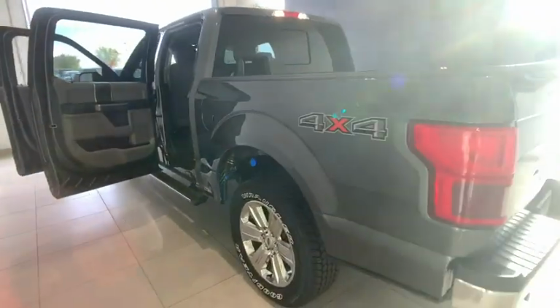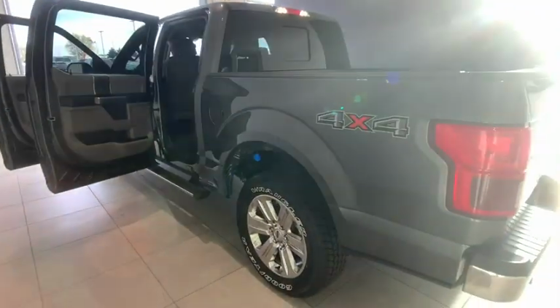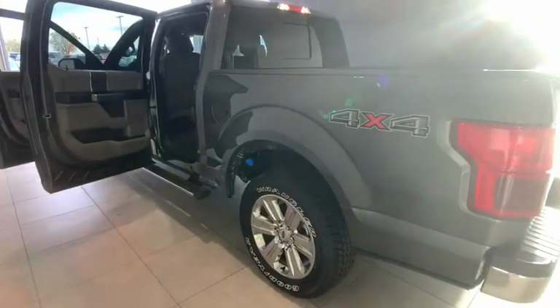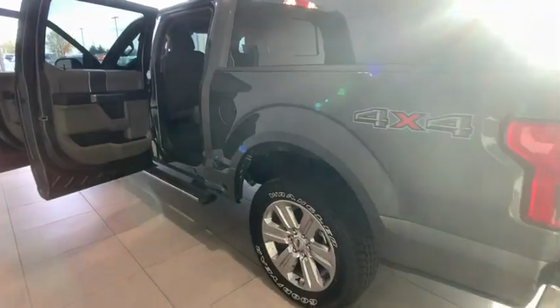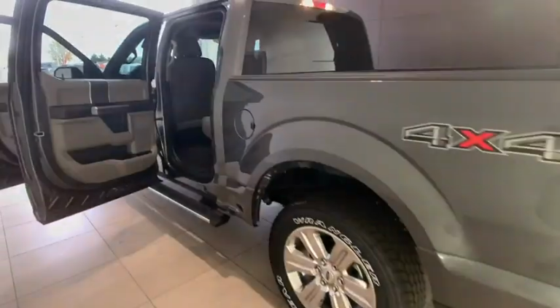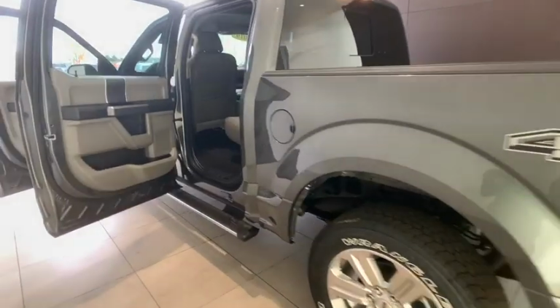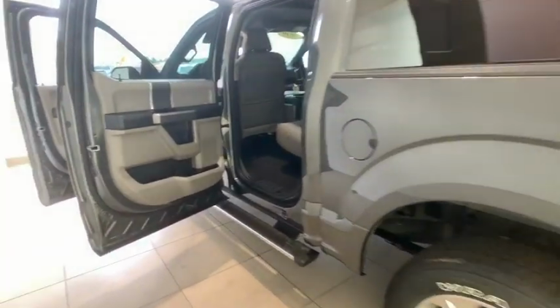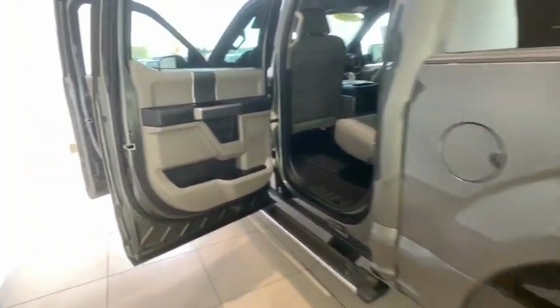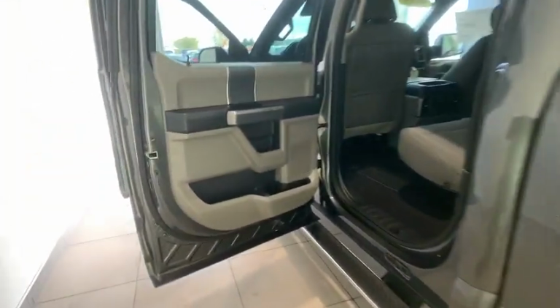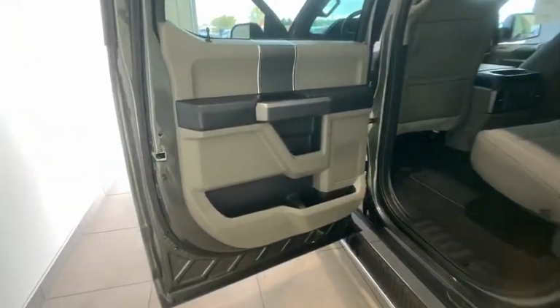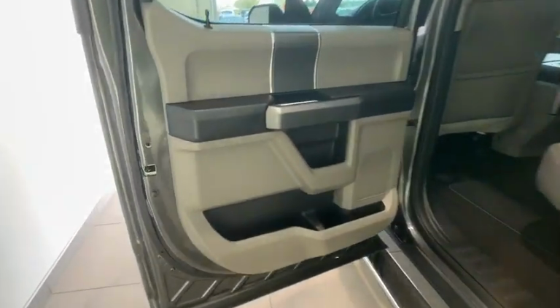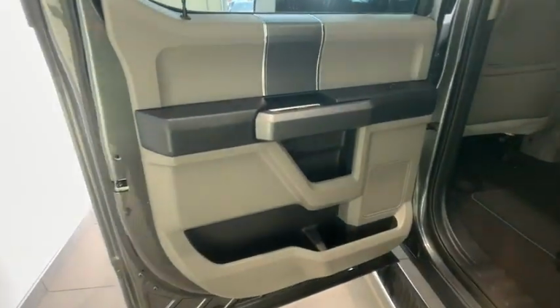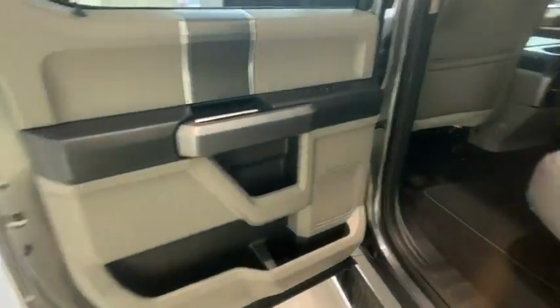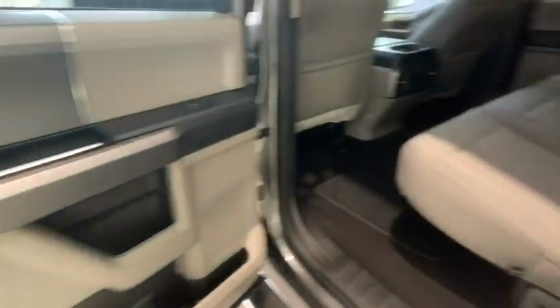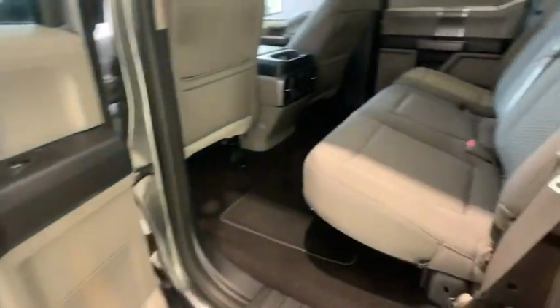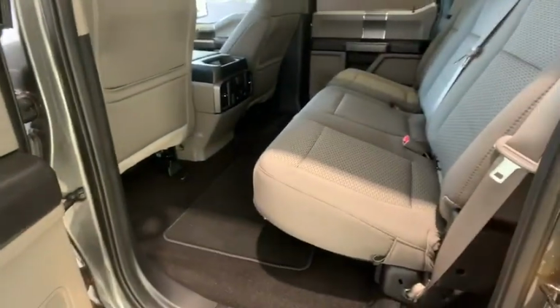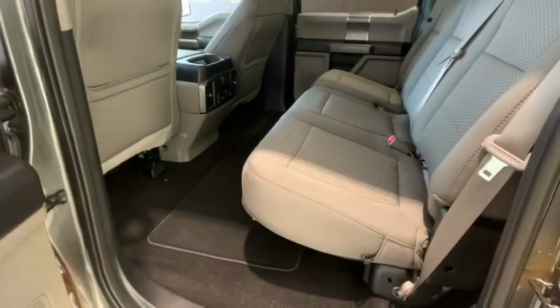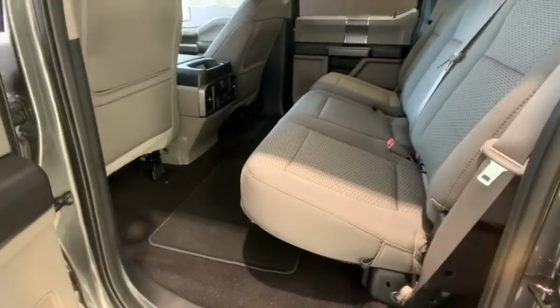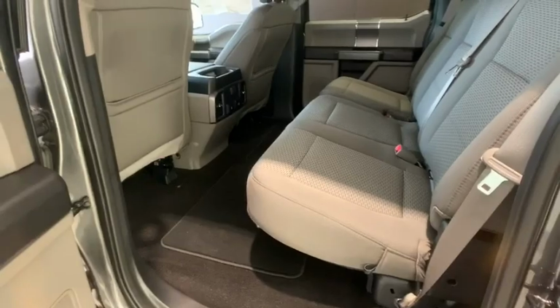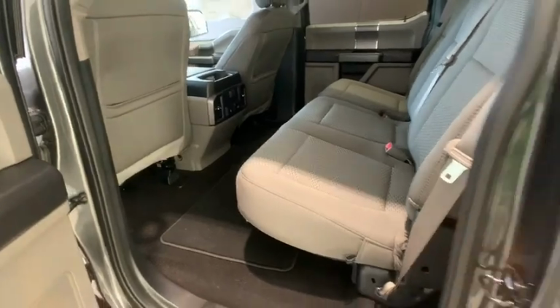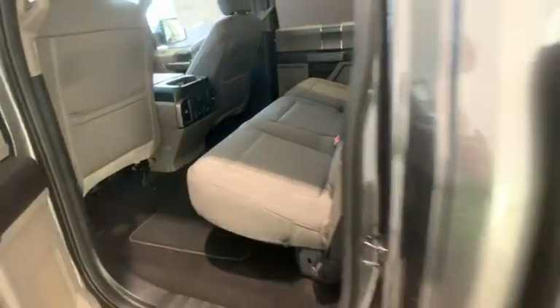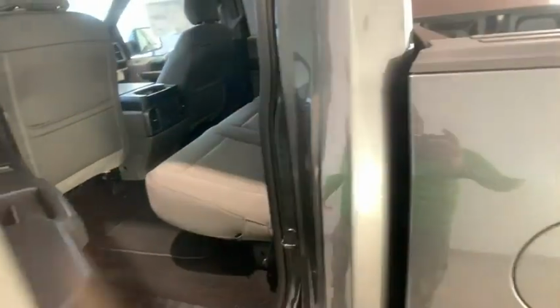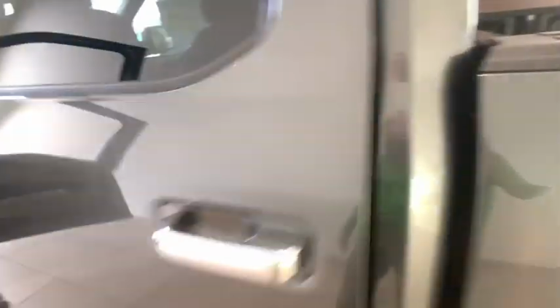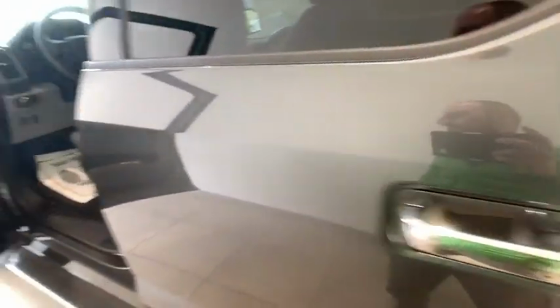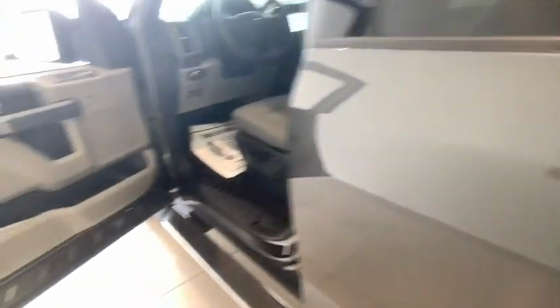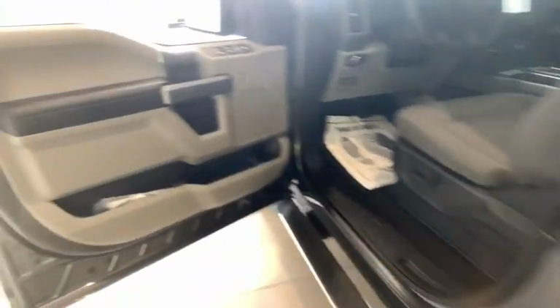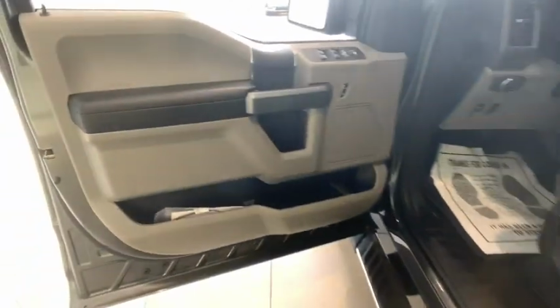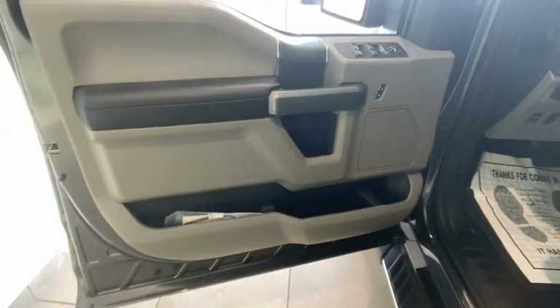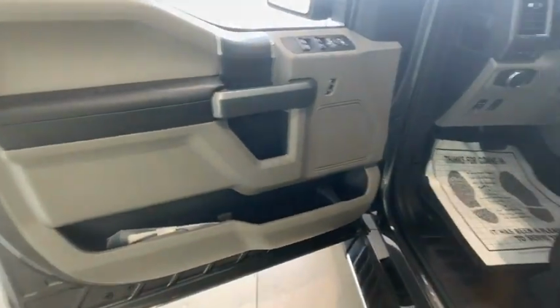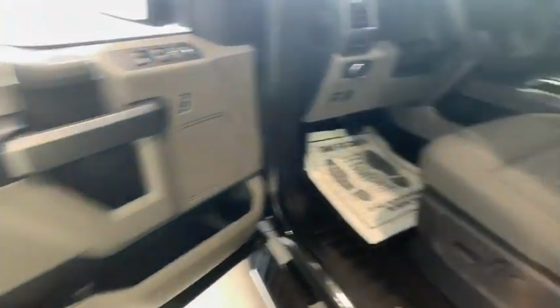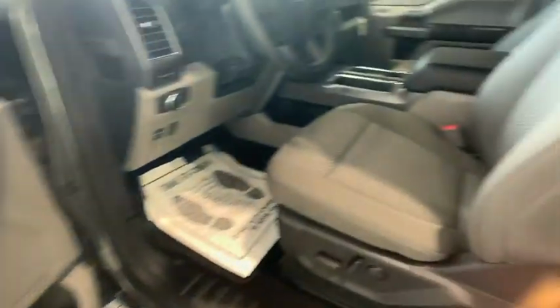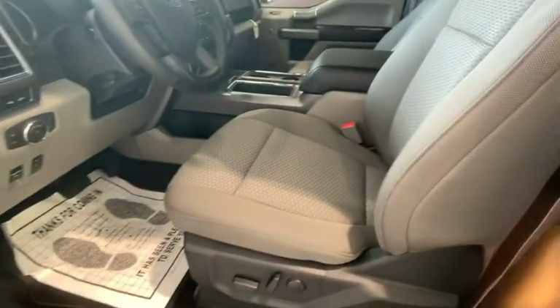Here are some of this vehicle's great options: backup camera, heated seats, traction control, remote engine start, navigation system, leather-wrapped steering wheel, dual airbags, power steering.